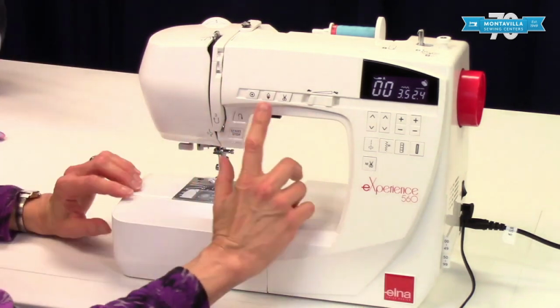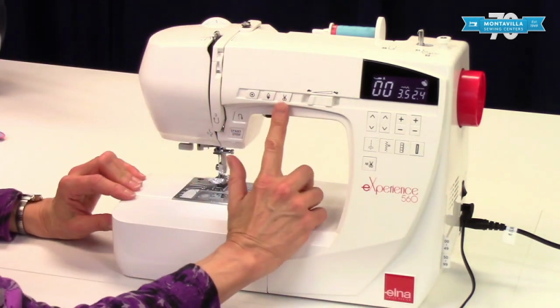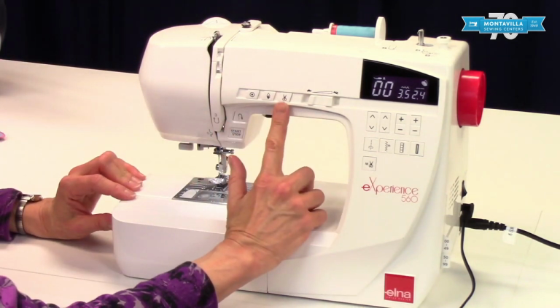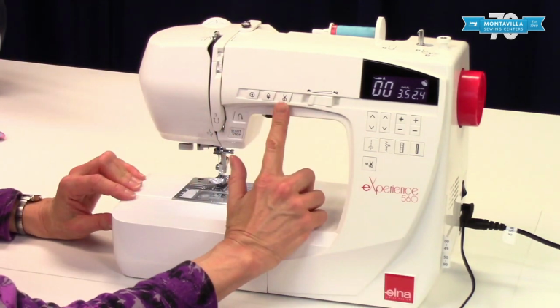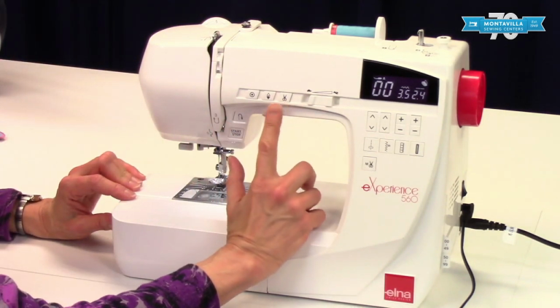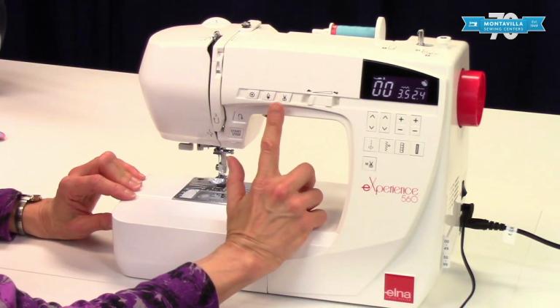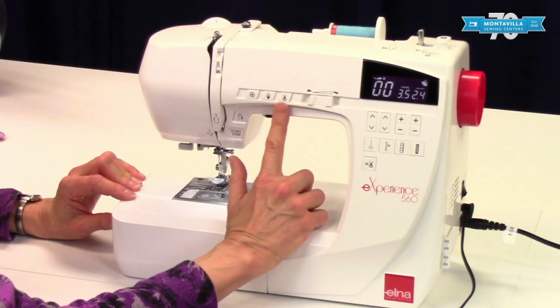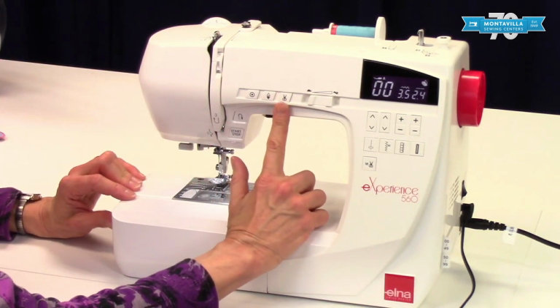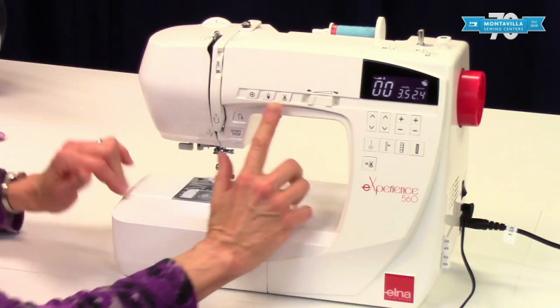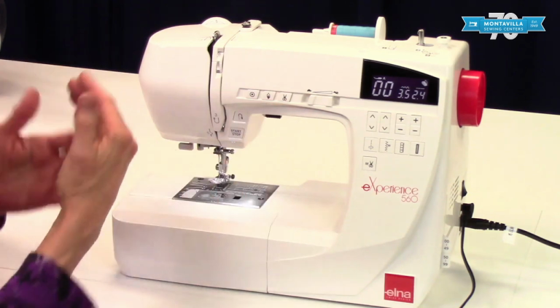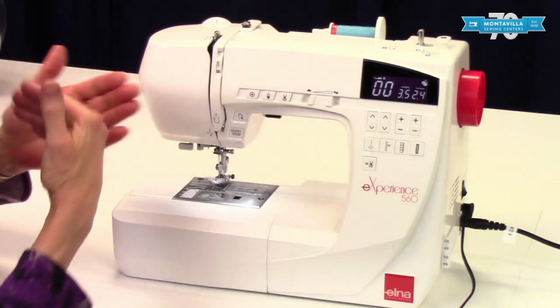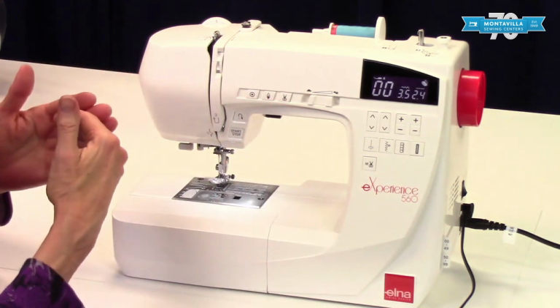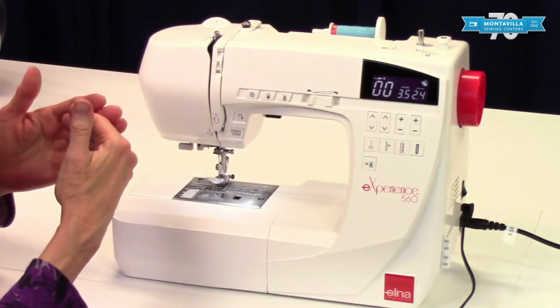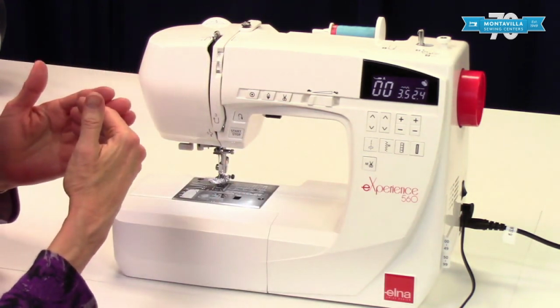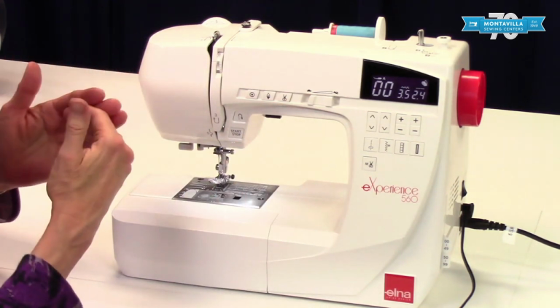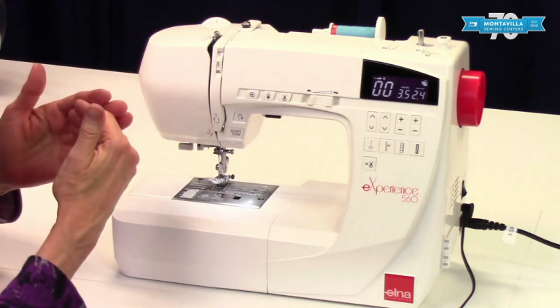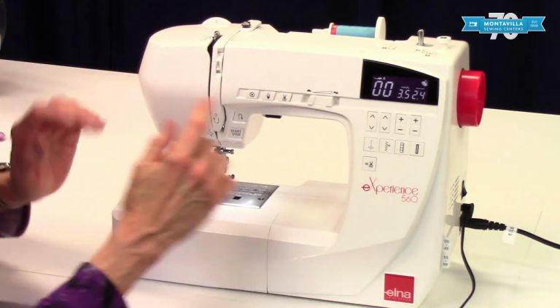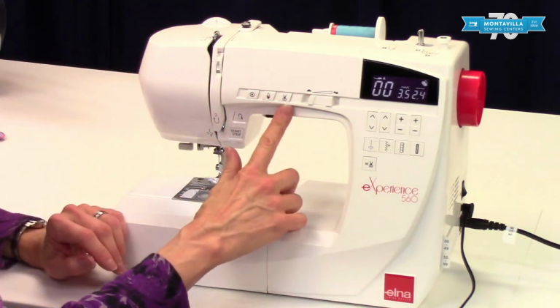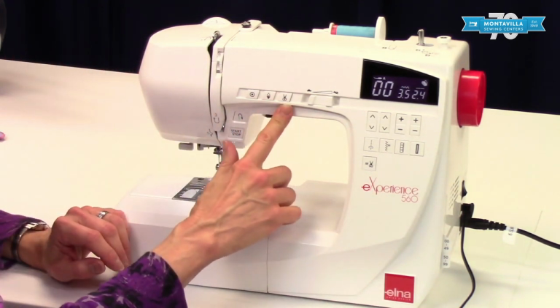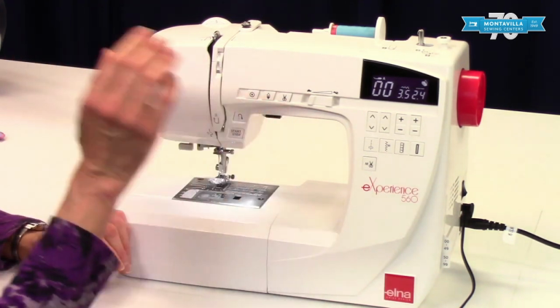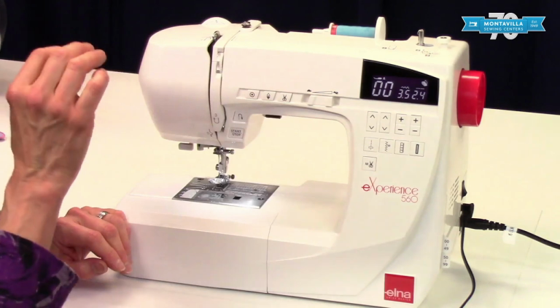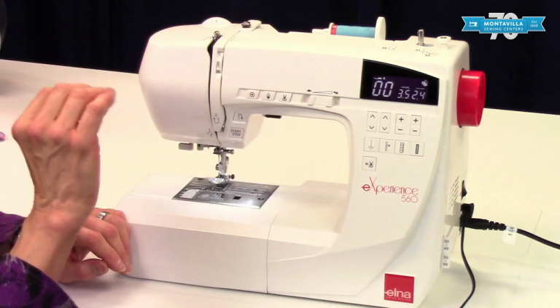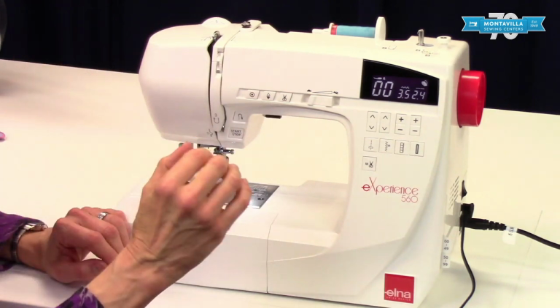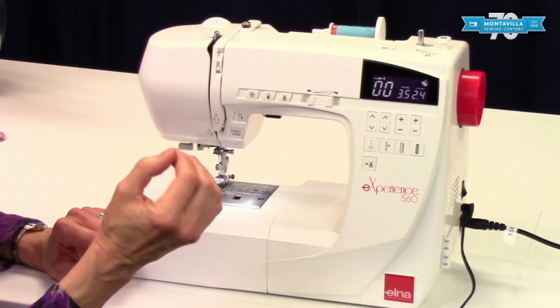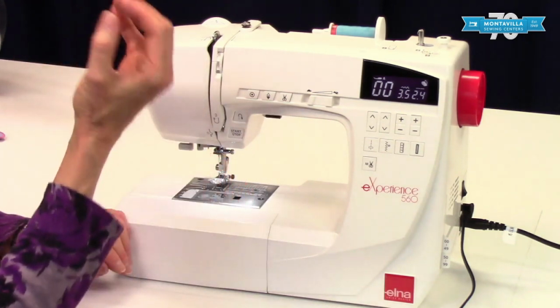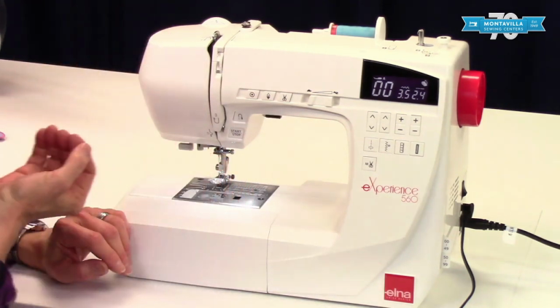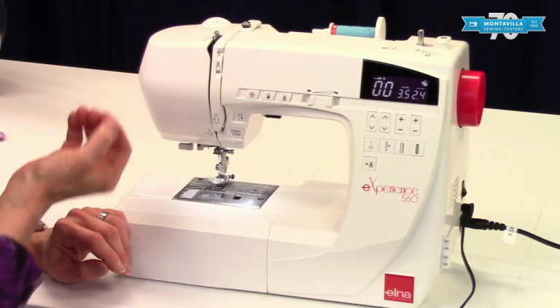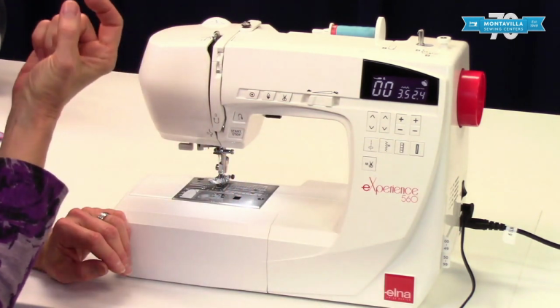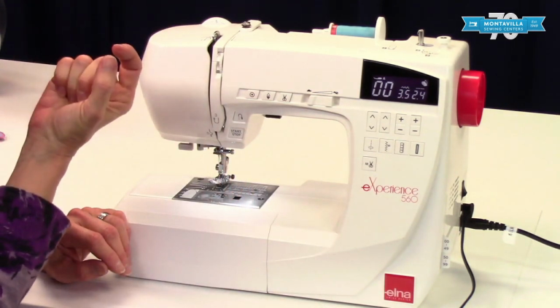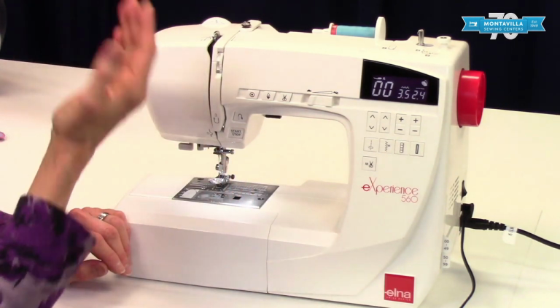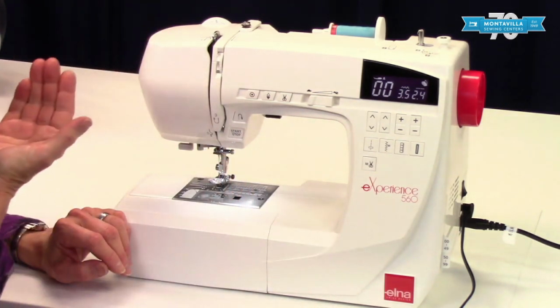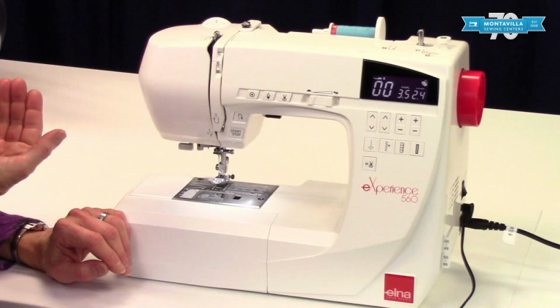This is the thread cutter button. When you use this — say at the end of your seam when you're done sewing — you press this button, the thread will be cut and the little tails will be pulled to the back.